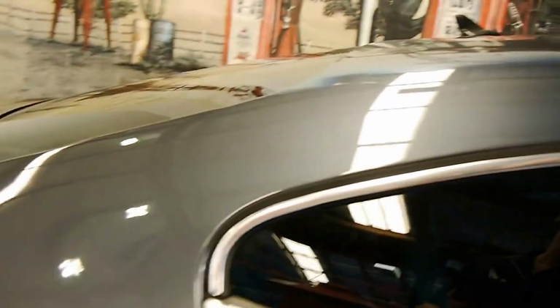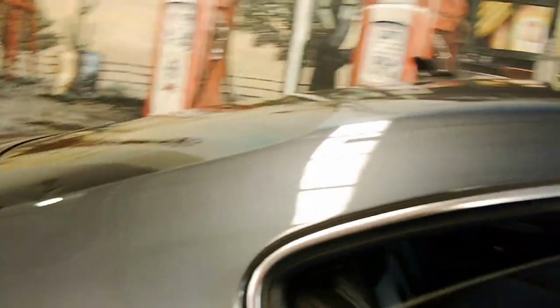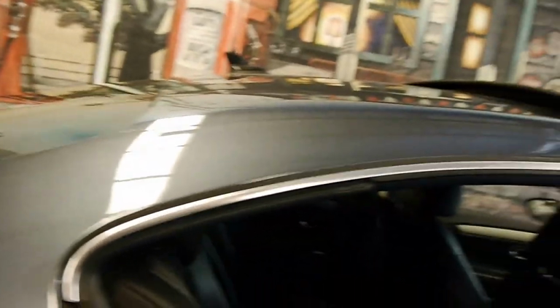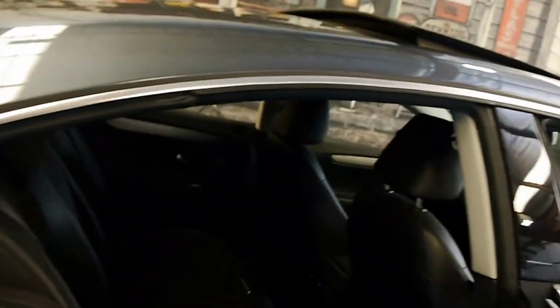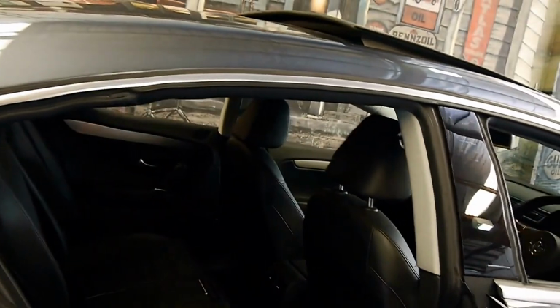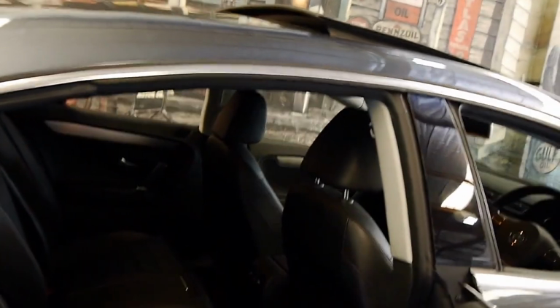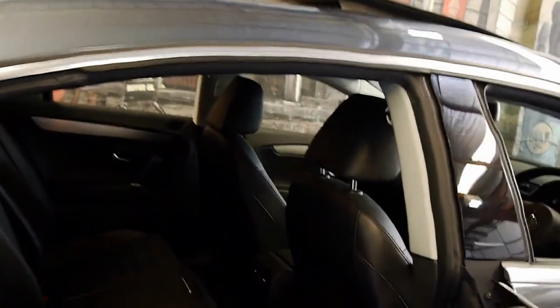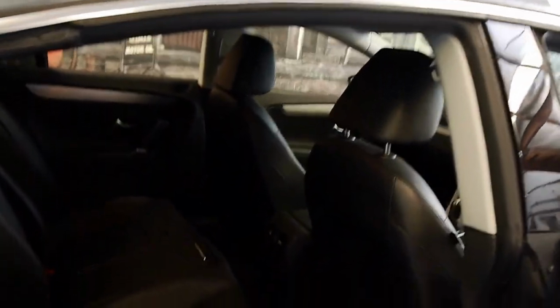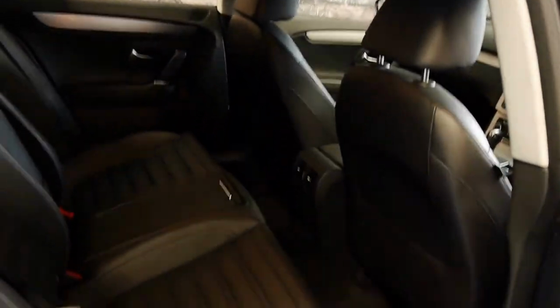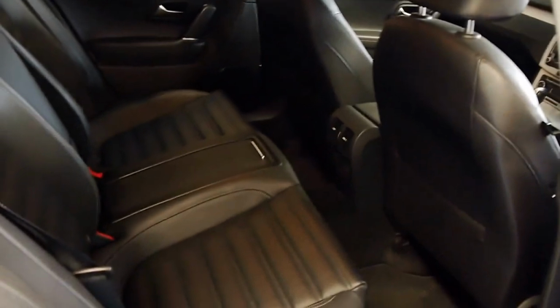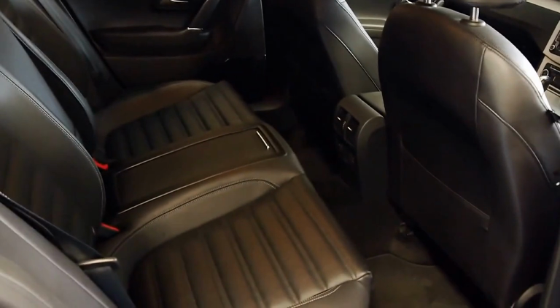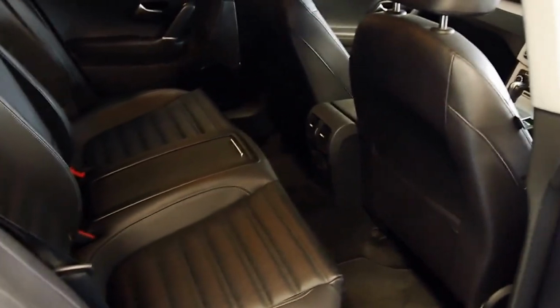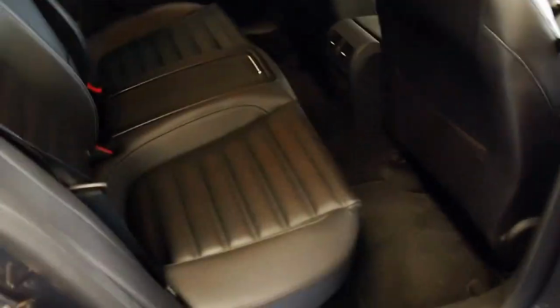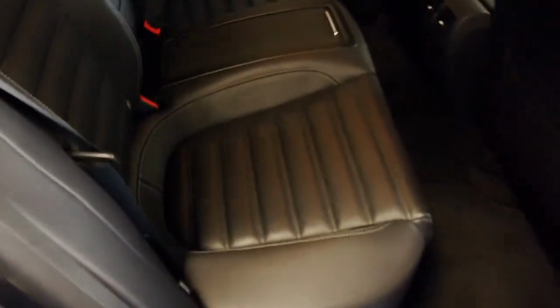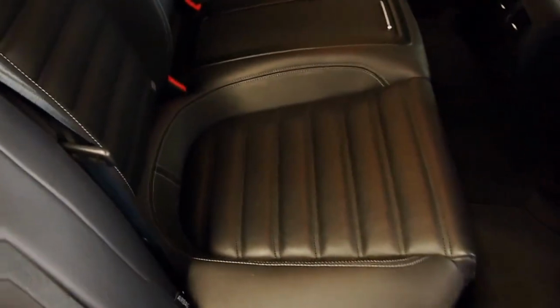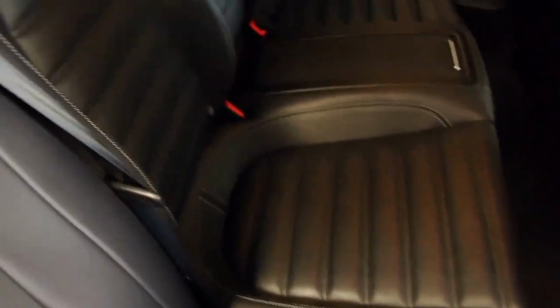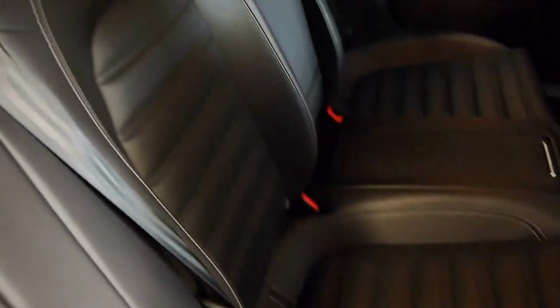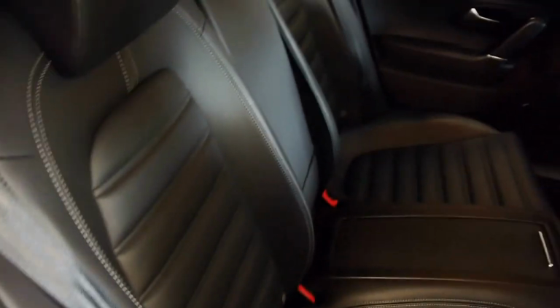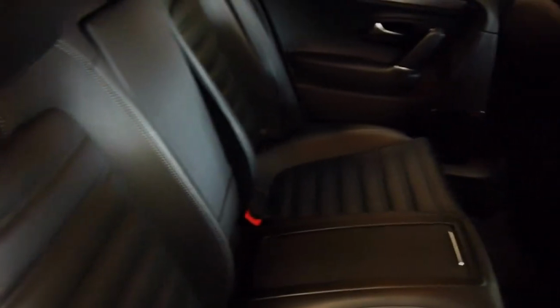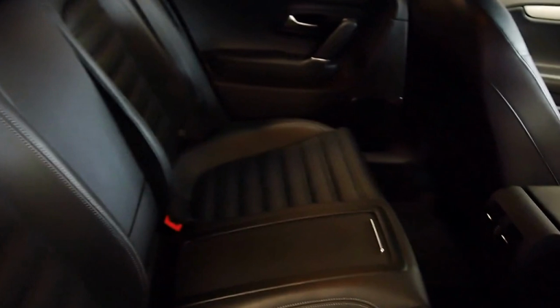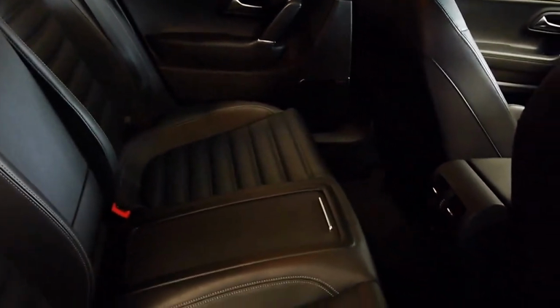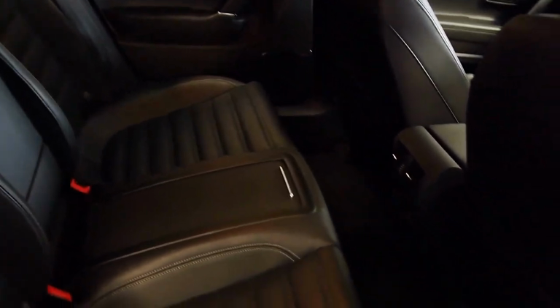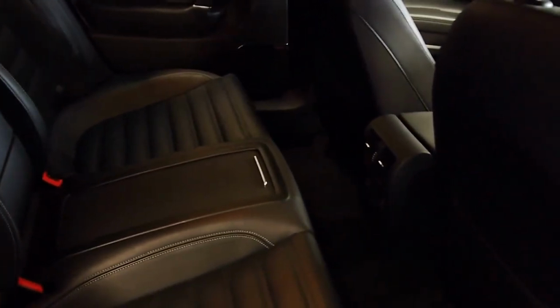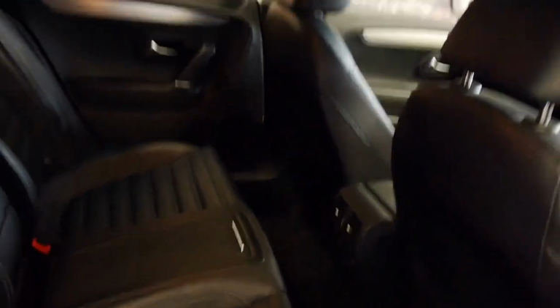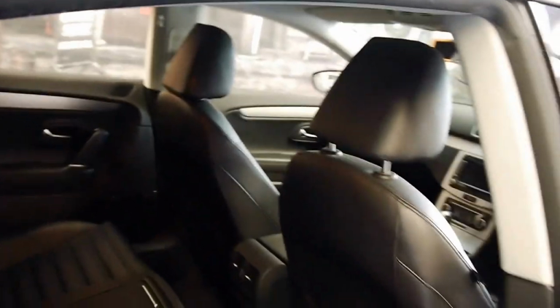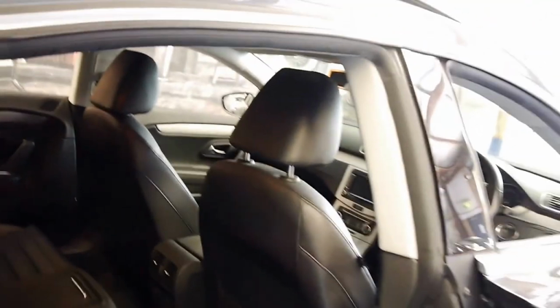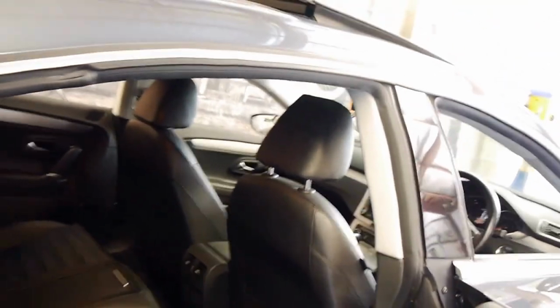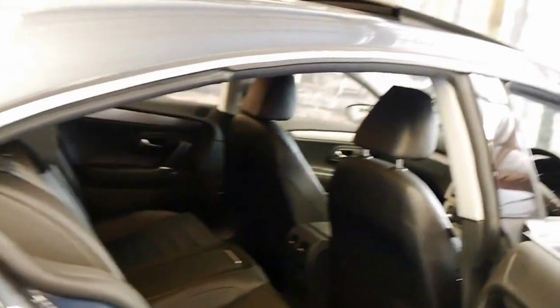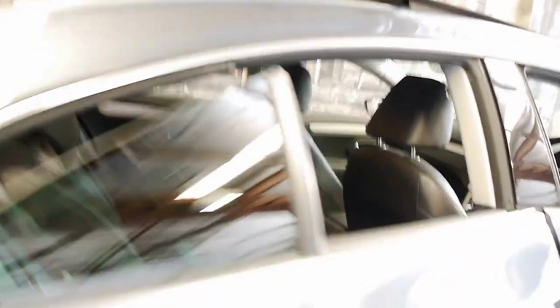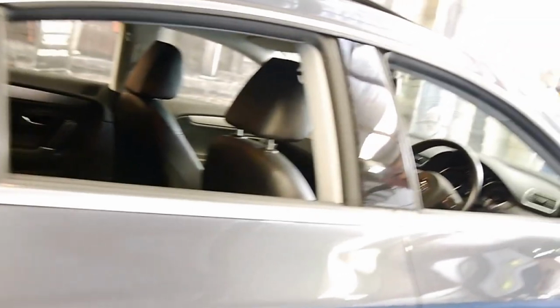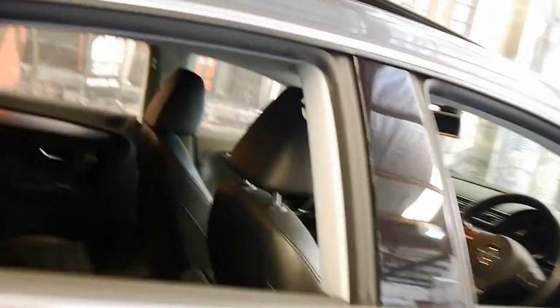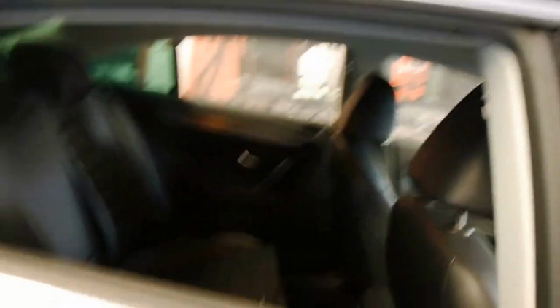It is a genuine four-seater — not a five-seater — but you've got lovely black leather back here, sports buckets all around, rear air conditioning of course, and you've got these lovely pillarless doors.